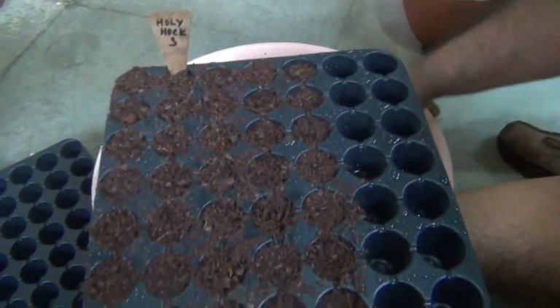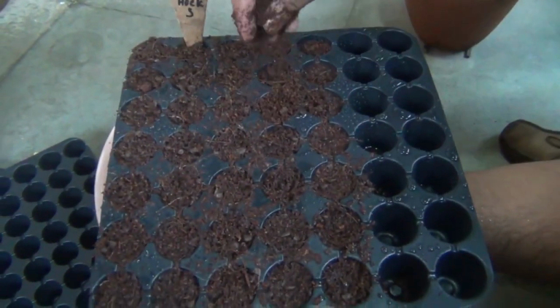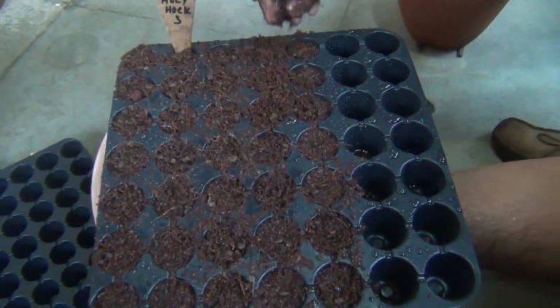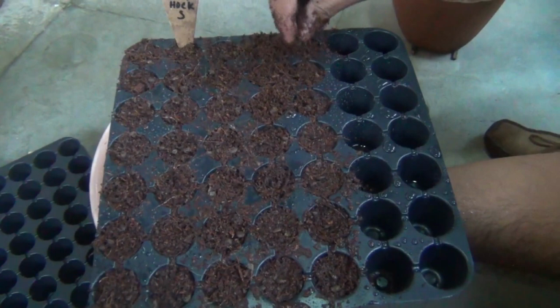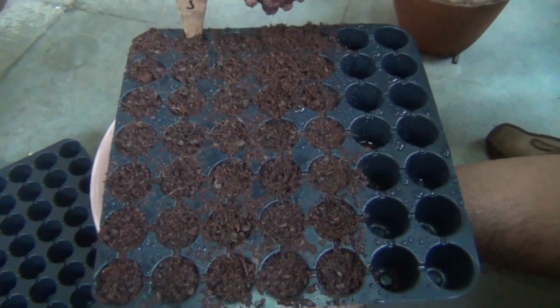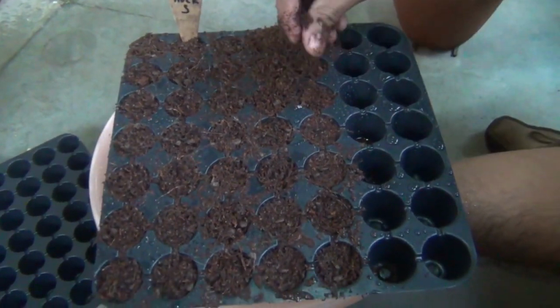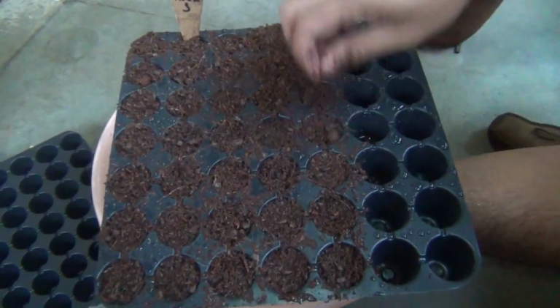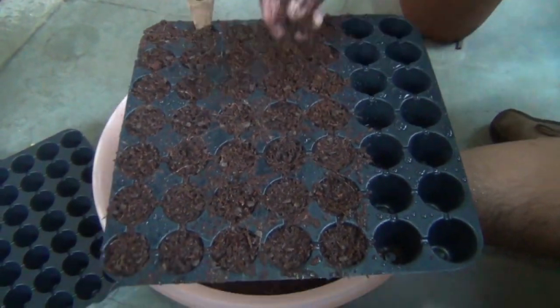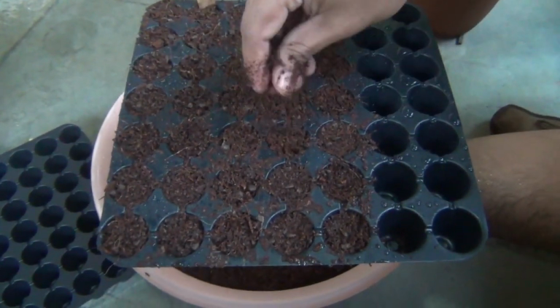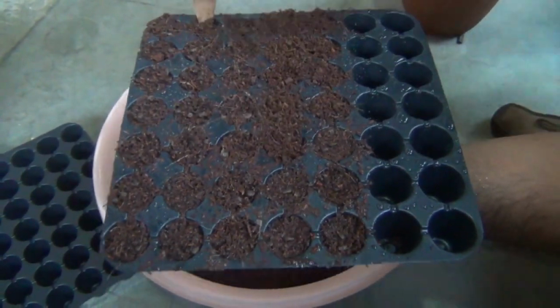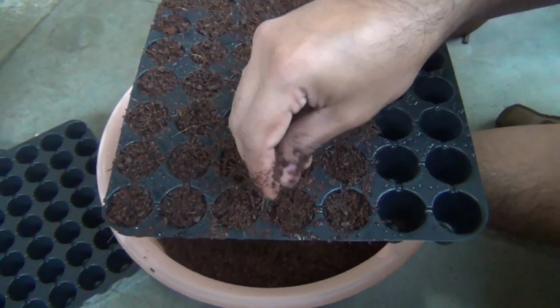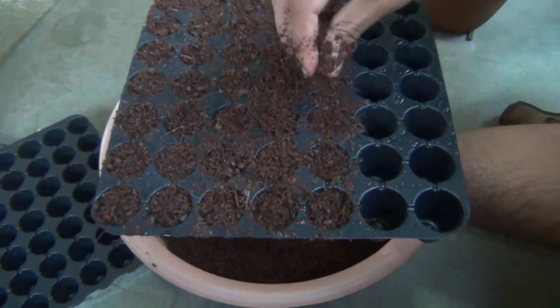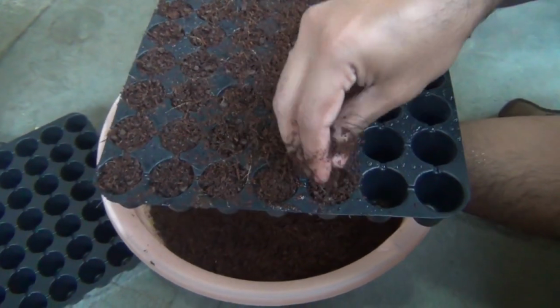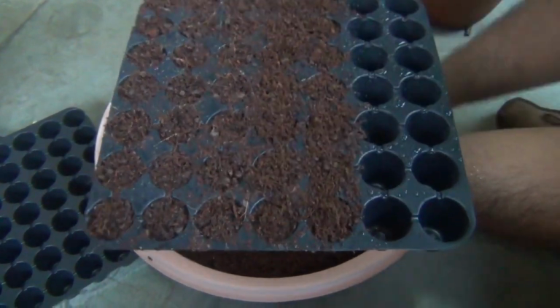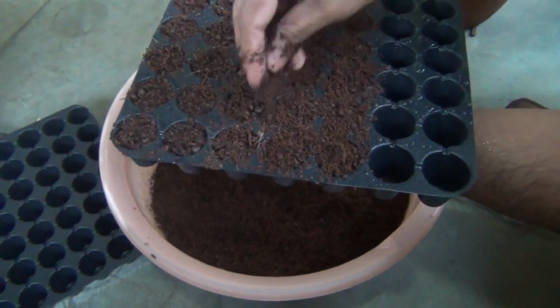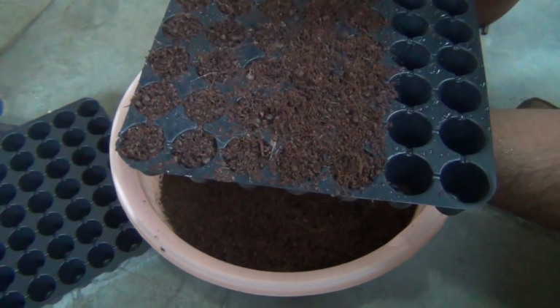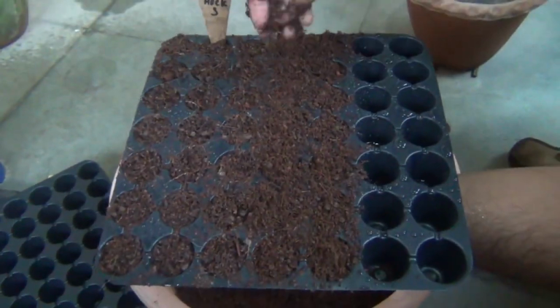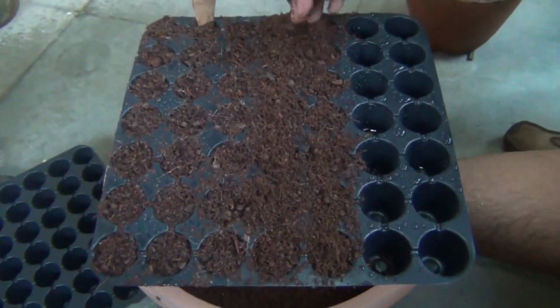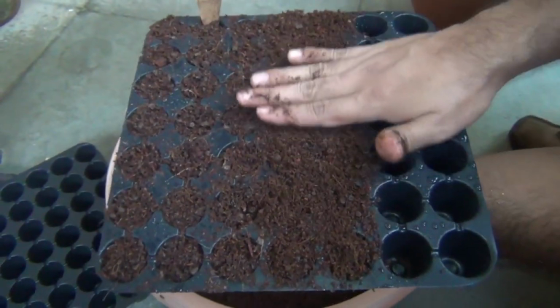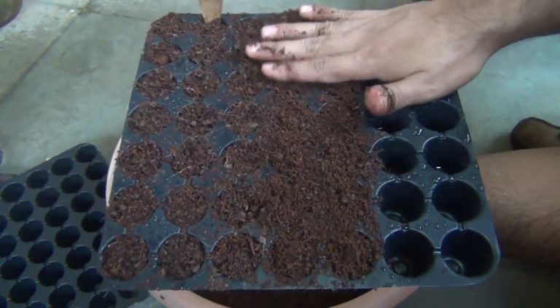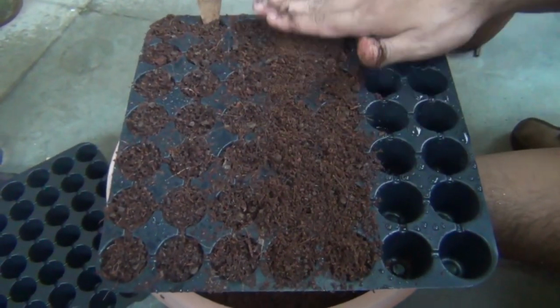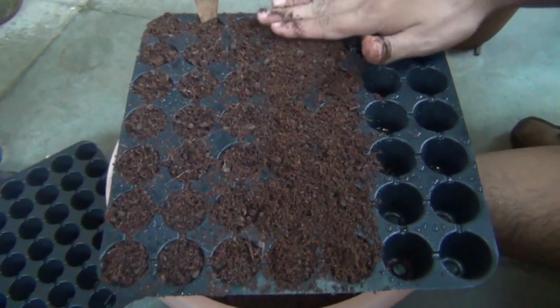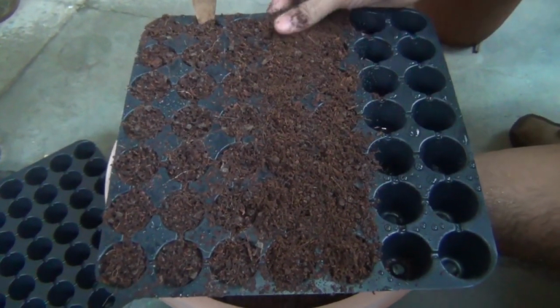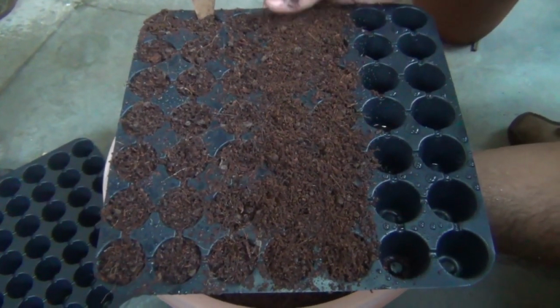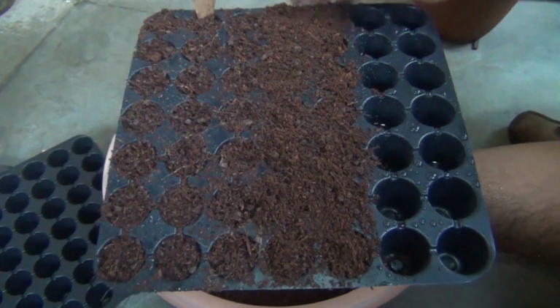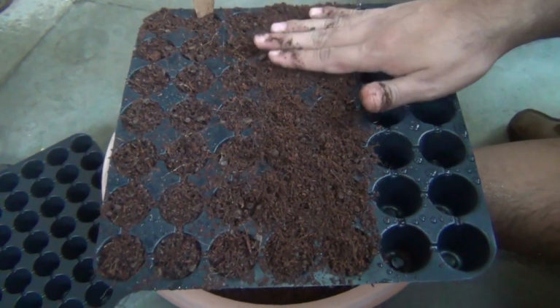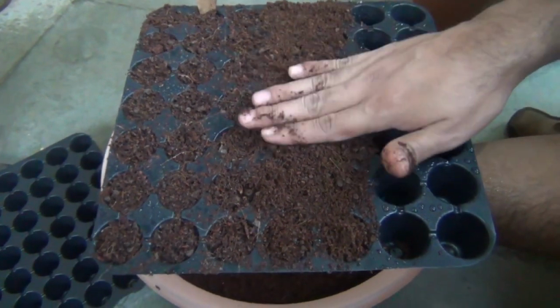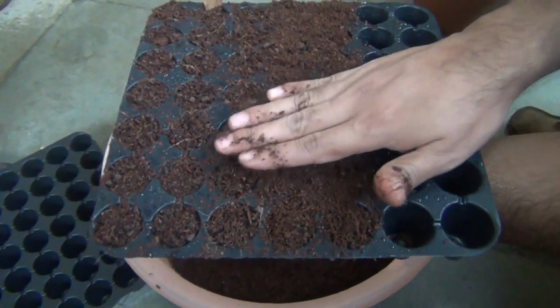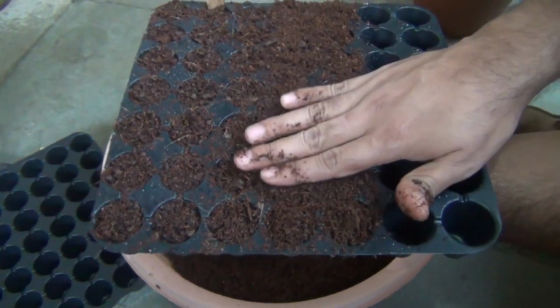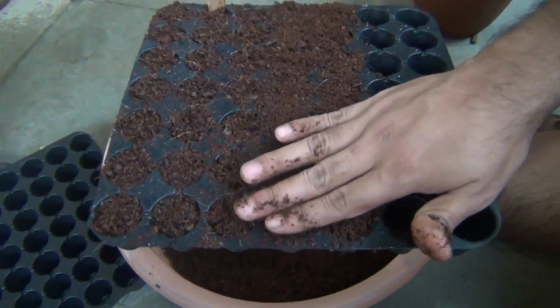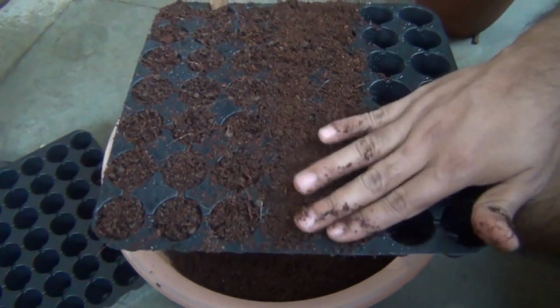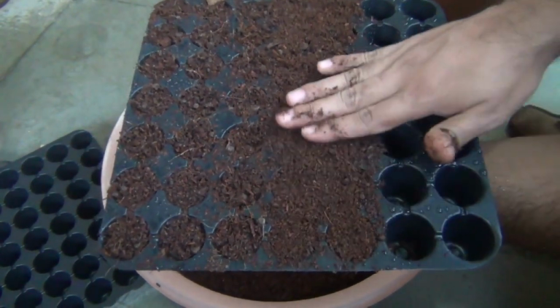Next, cover the seeds with the same soil mix and please make sure that the seeds are at least 3 to 5mm deep inside the soil. Next, keep the seedling tray in a place where it is going to get morning sunlight till around 10 to 11 AM.